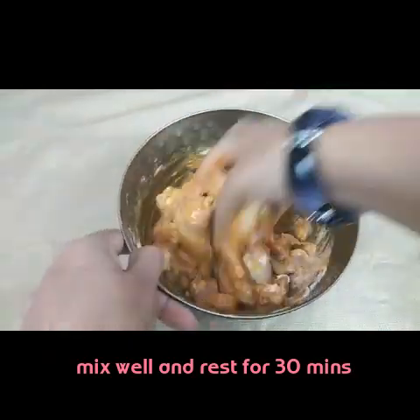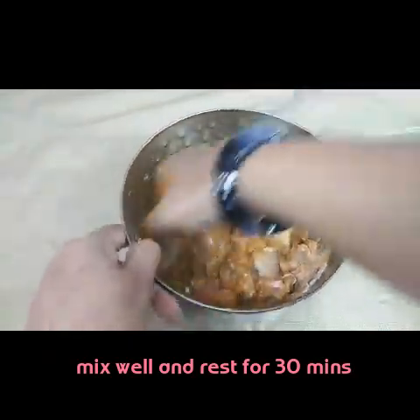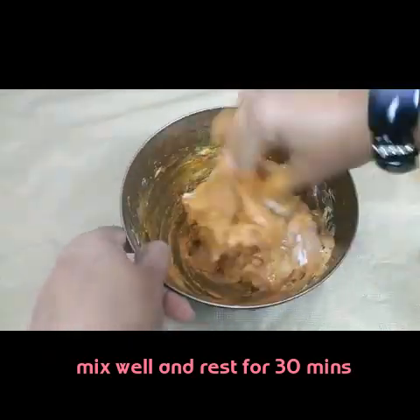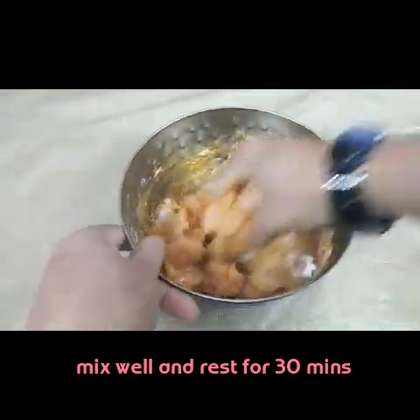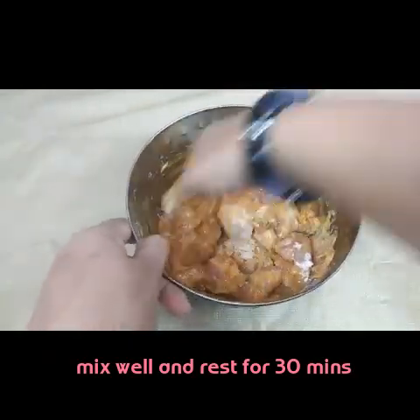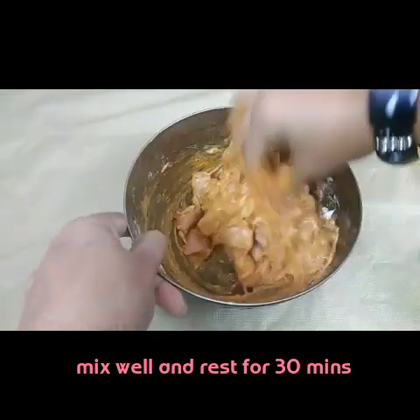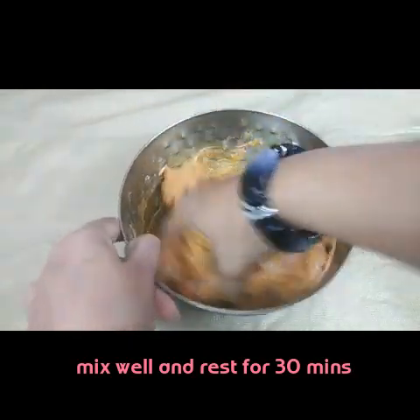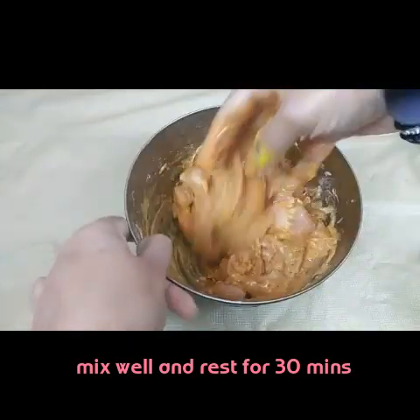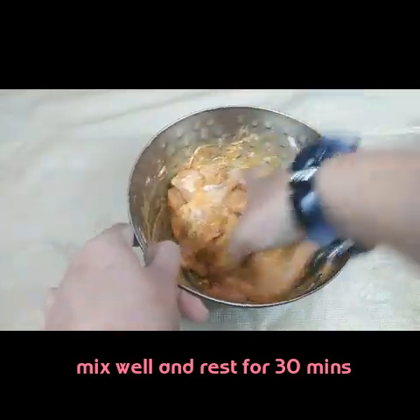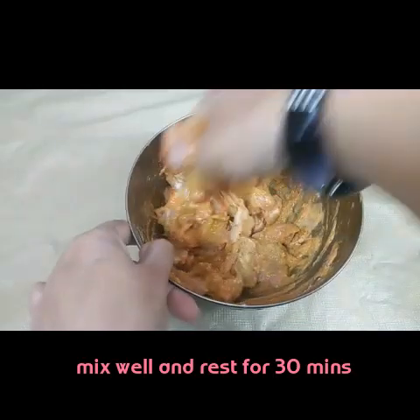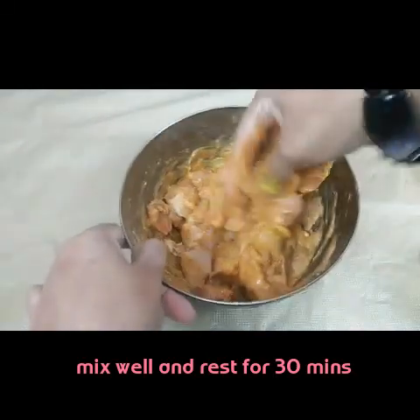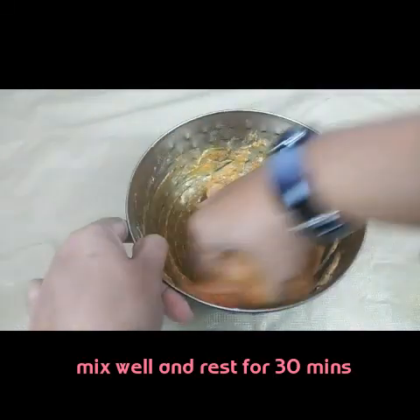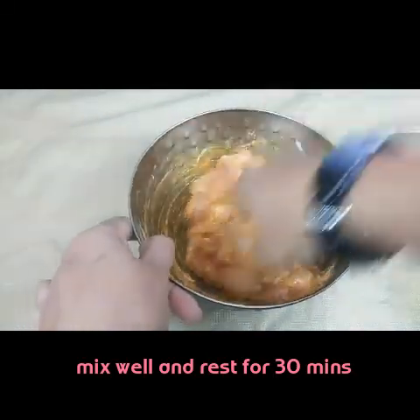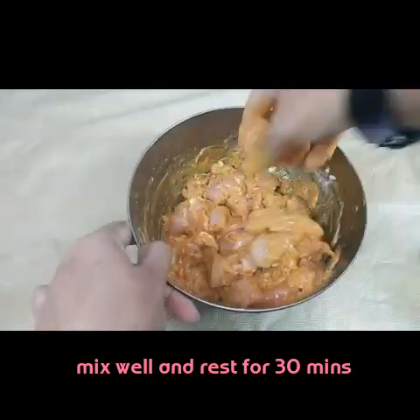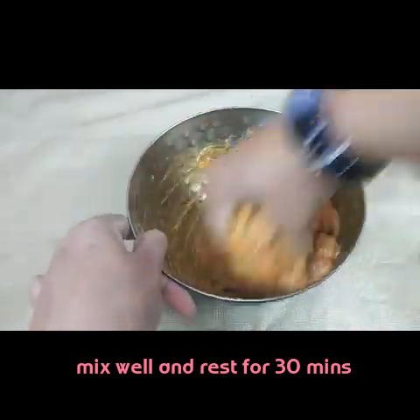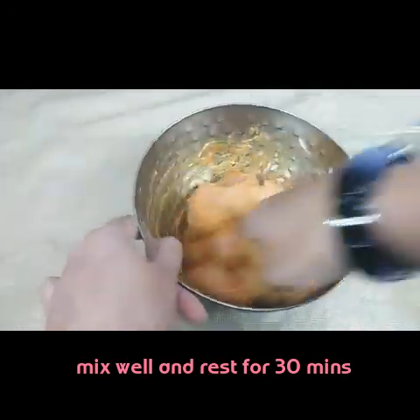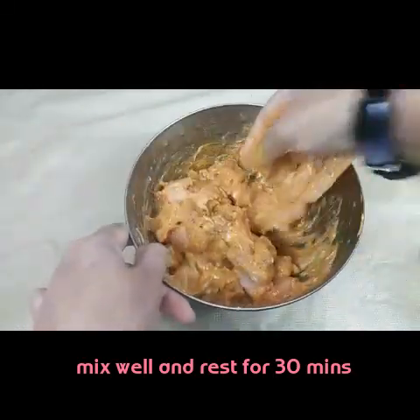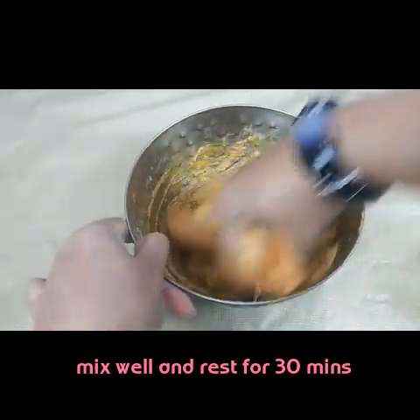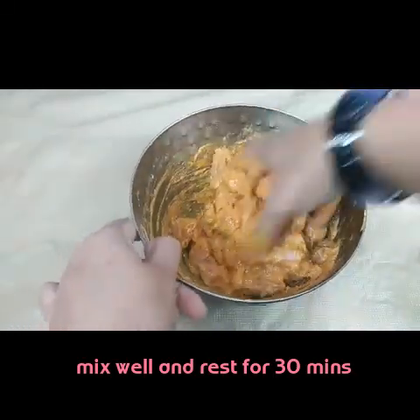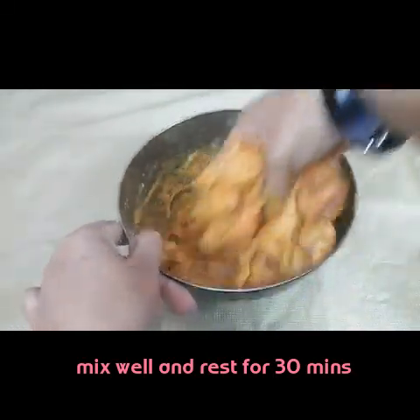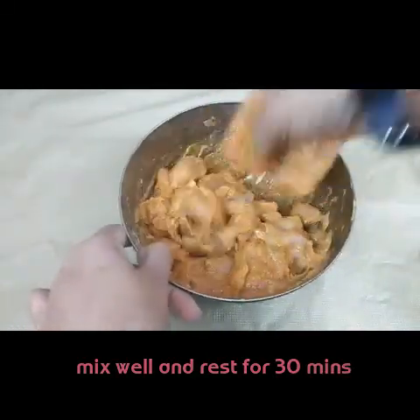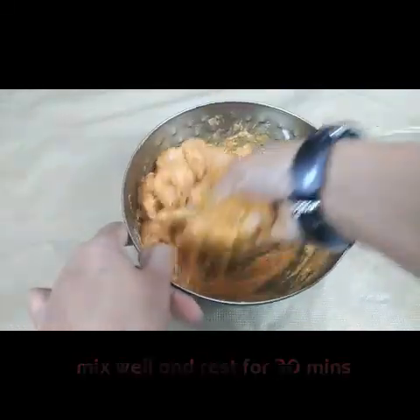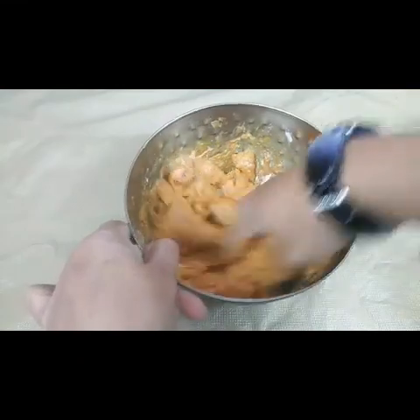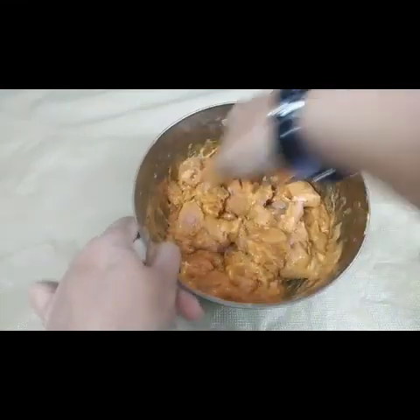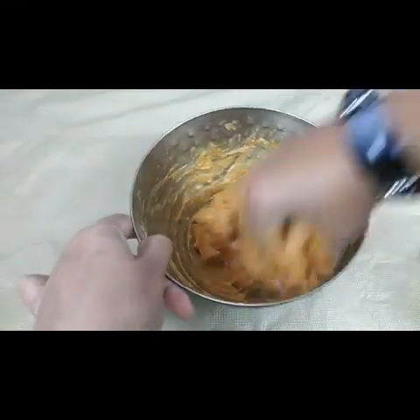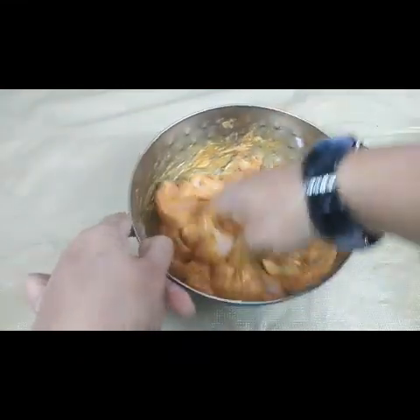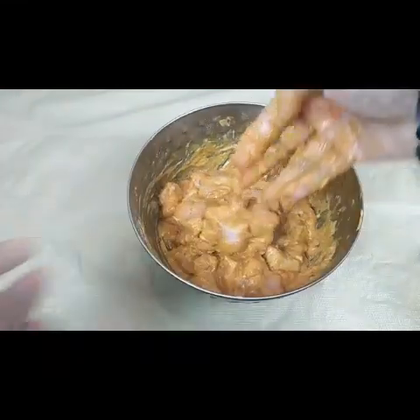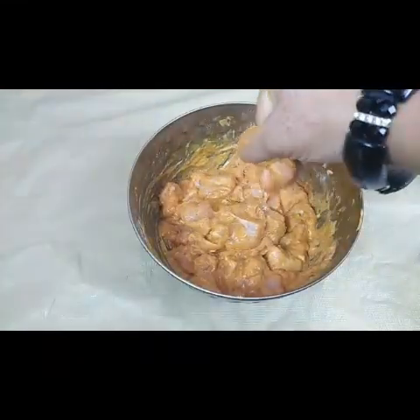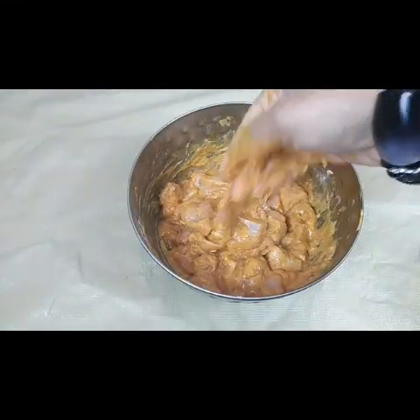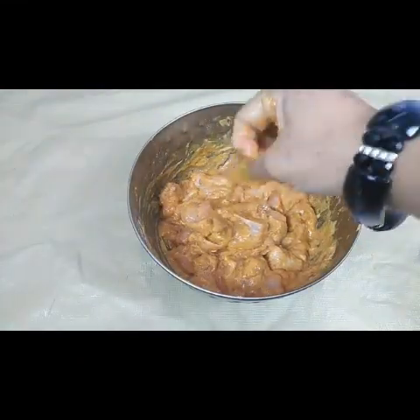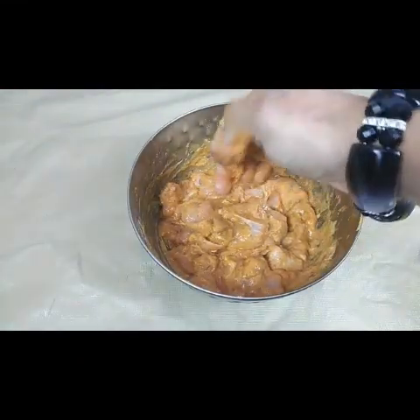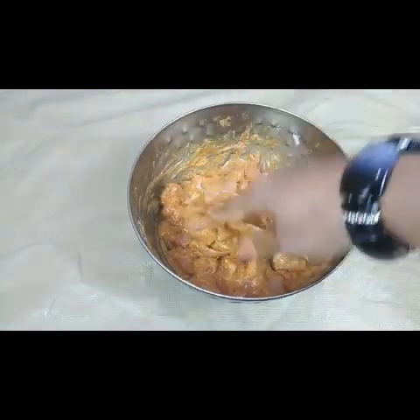You have to keep this aside for half an hour — 30 minutes — then we'll deep fry the chicken in oil. I've mixed it now, so let this set for half an hour.